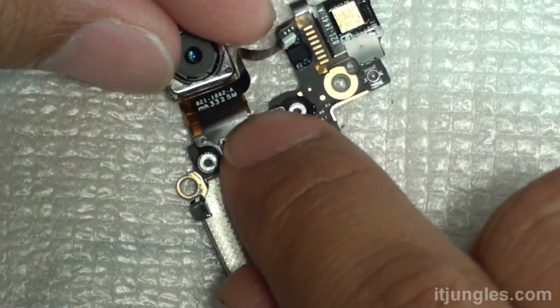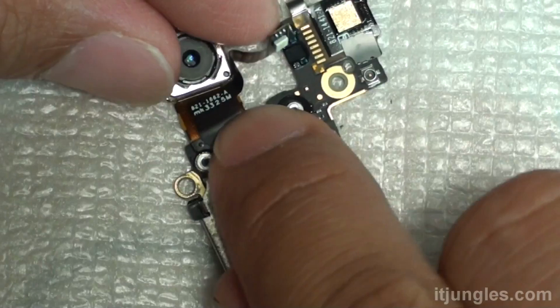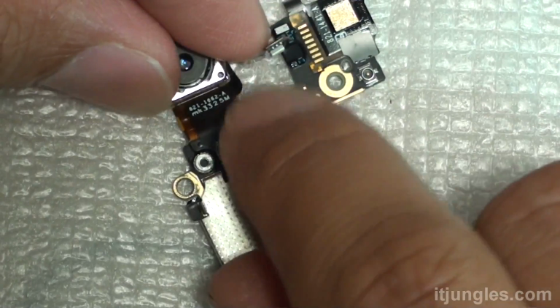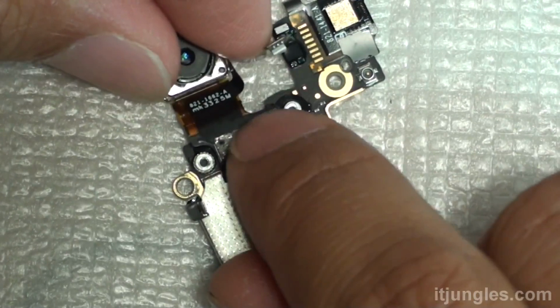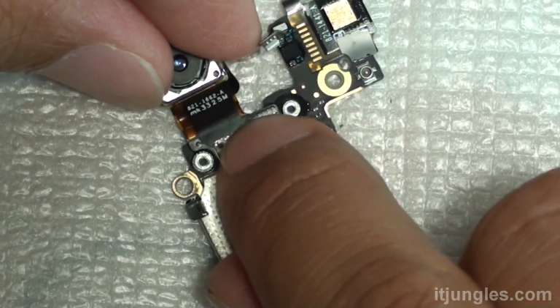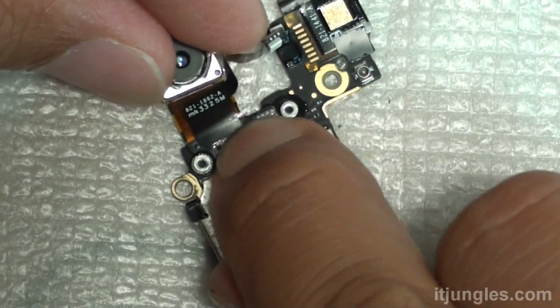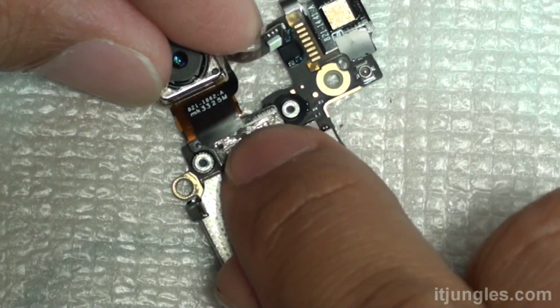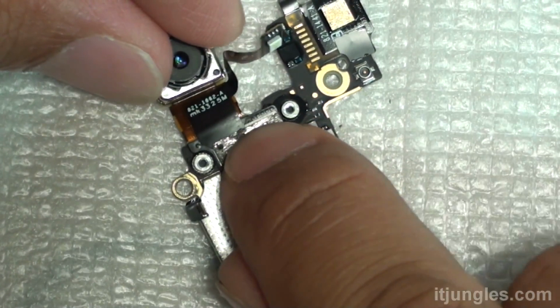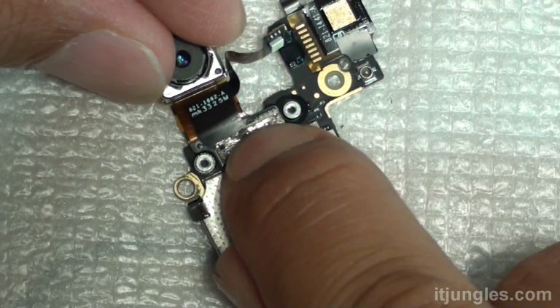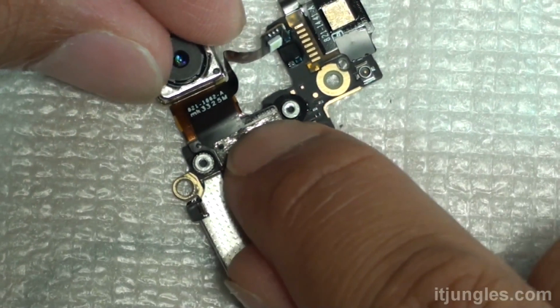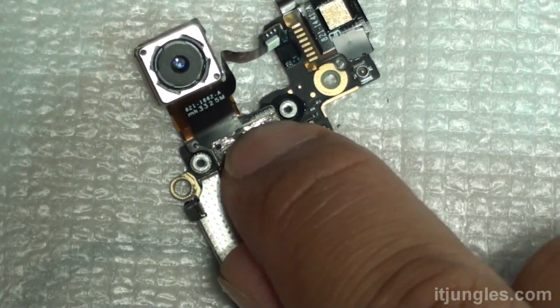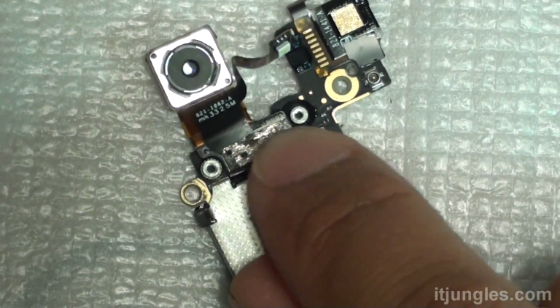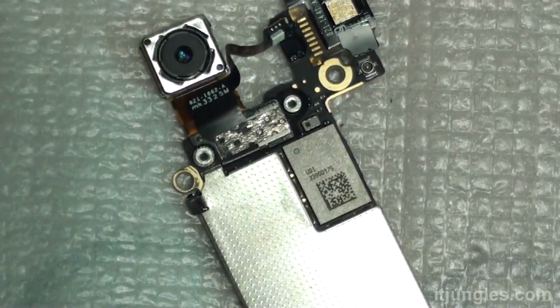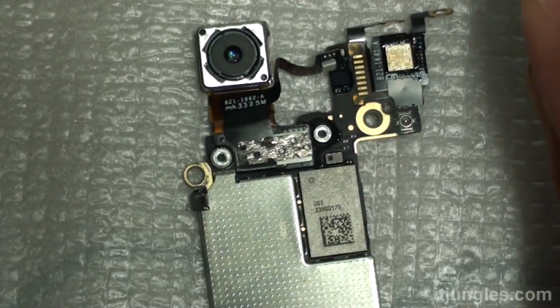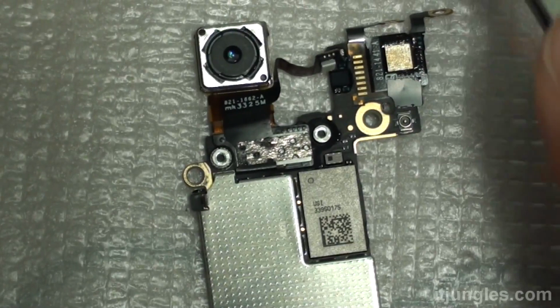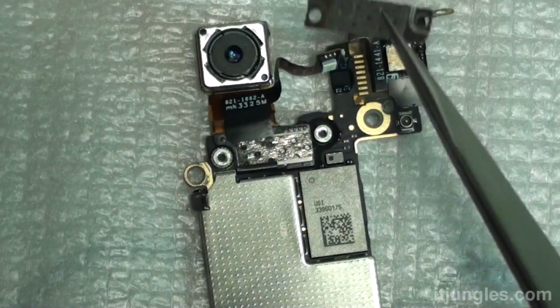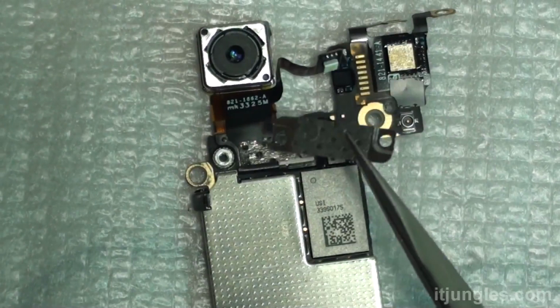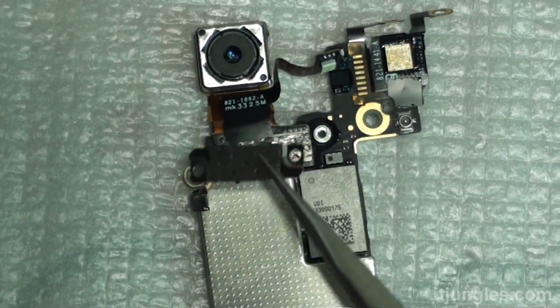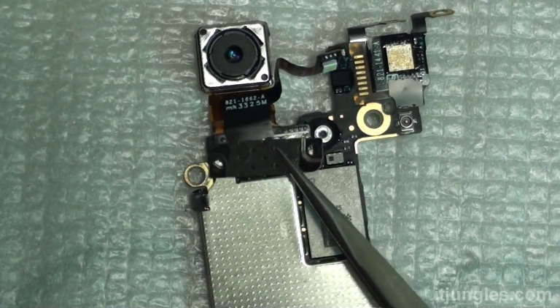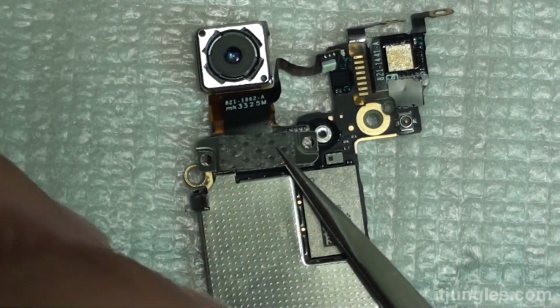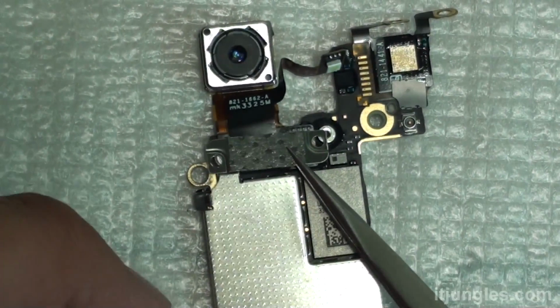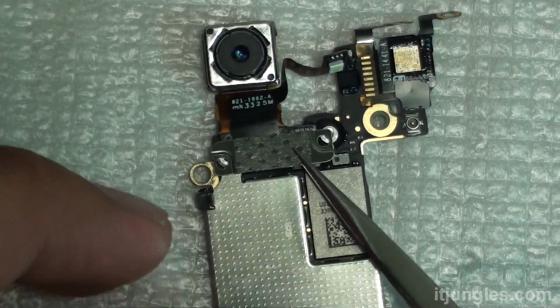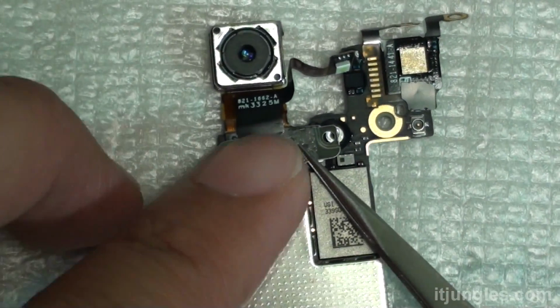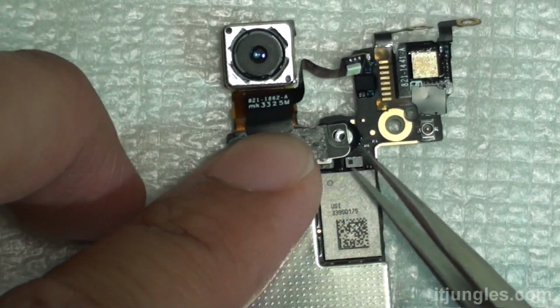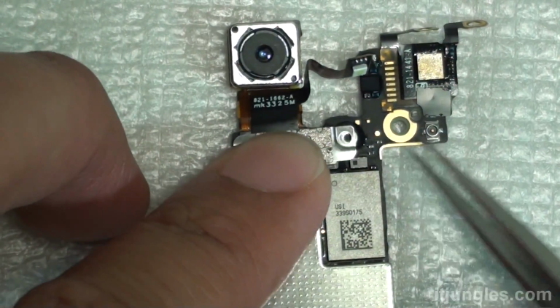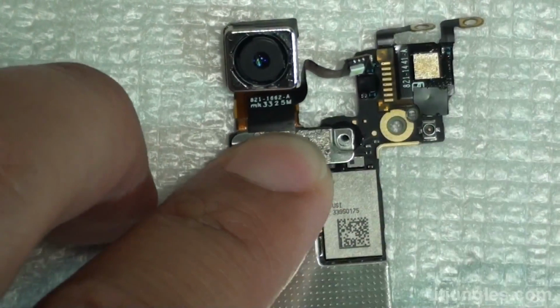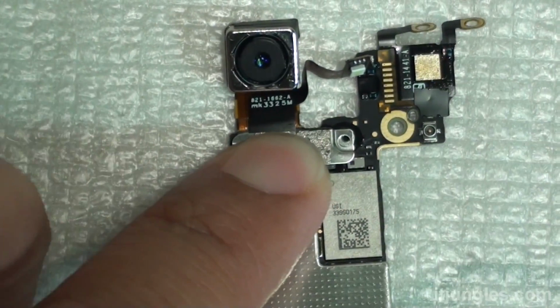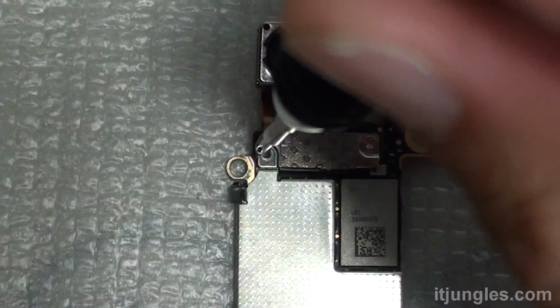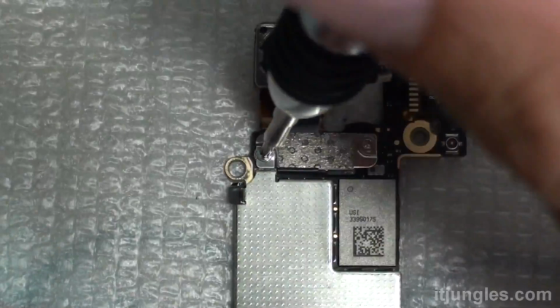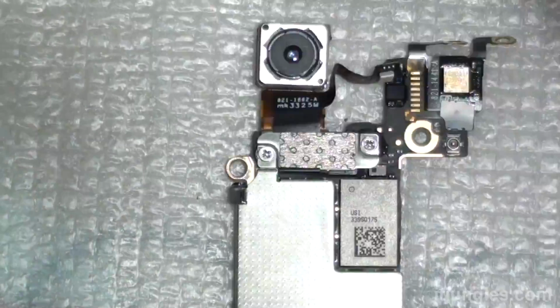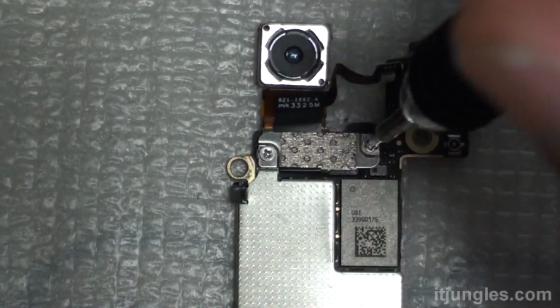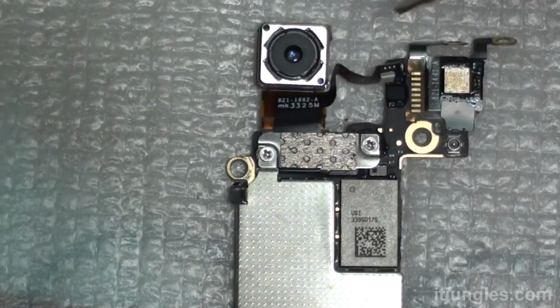Now put the new camera back on and connect it down — push it down to connect to the board. Then put the metal bracket back on and put the two screws in. Put the two screws on.